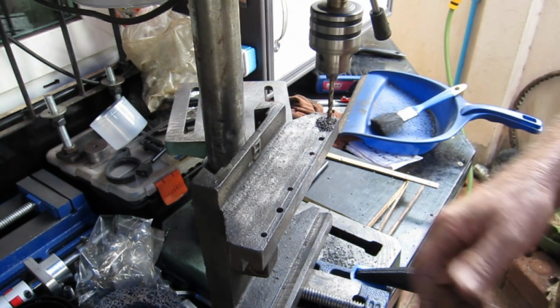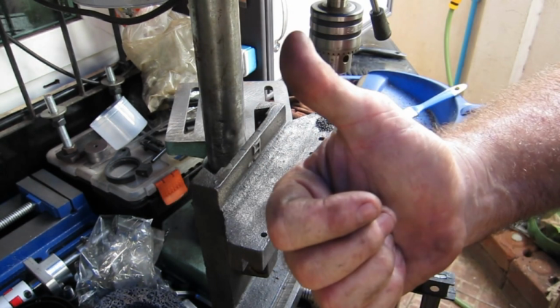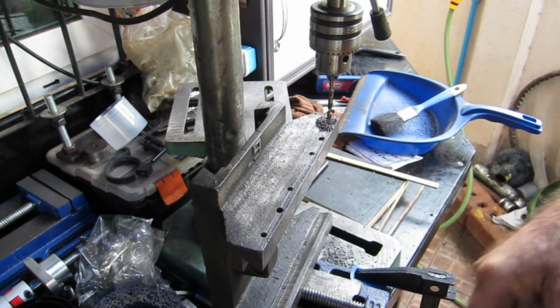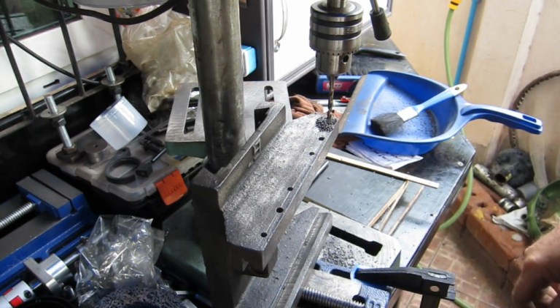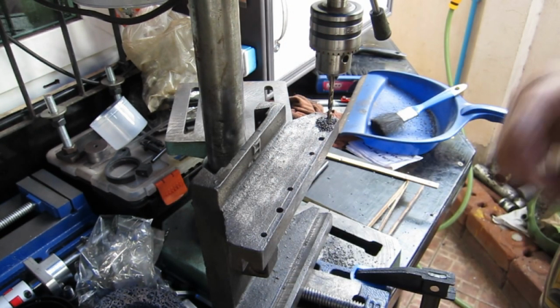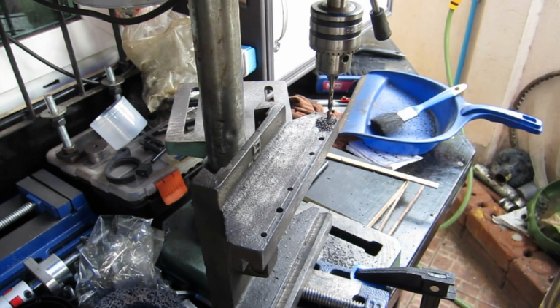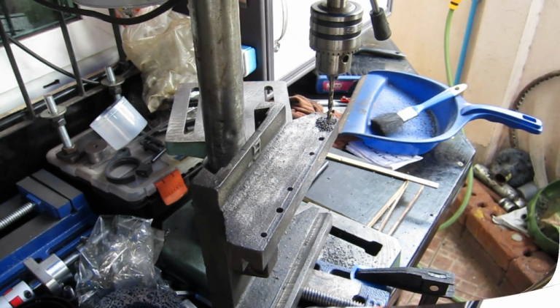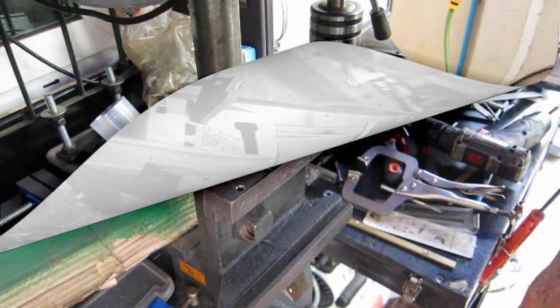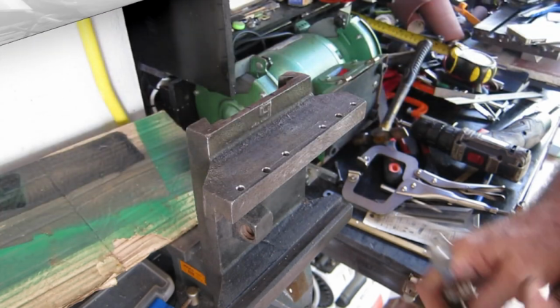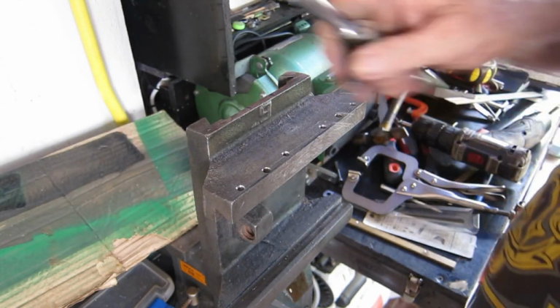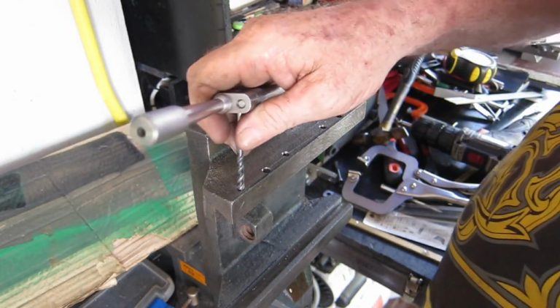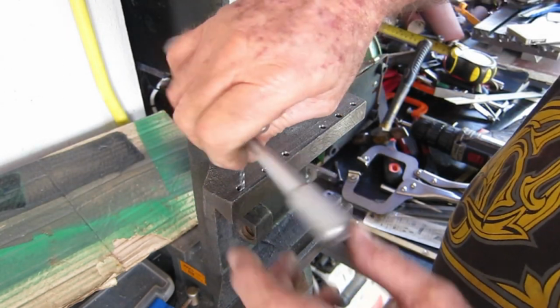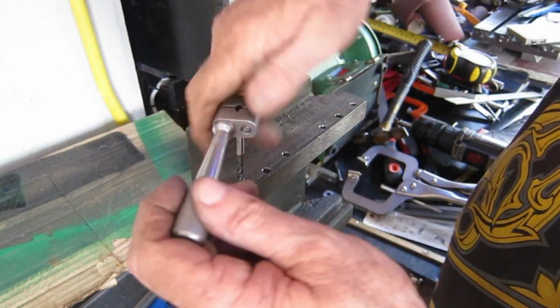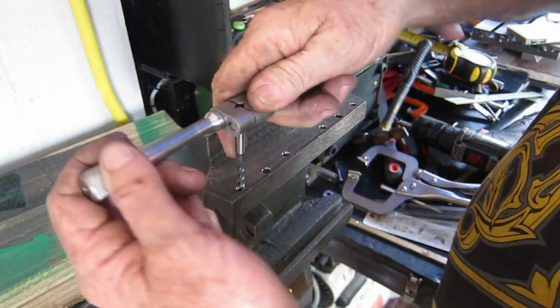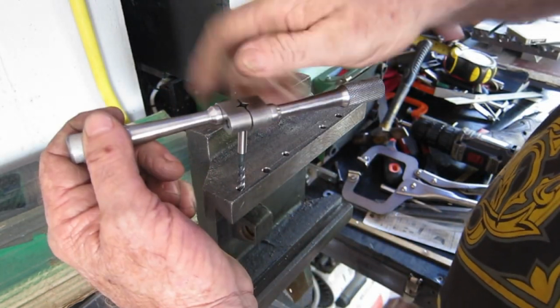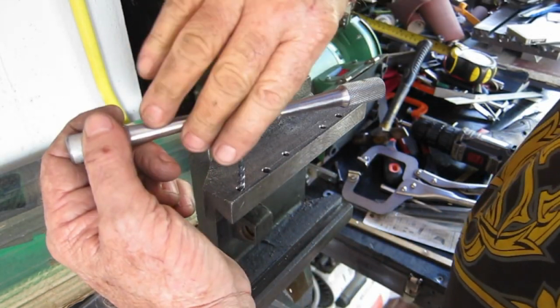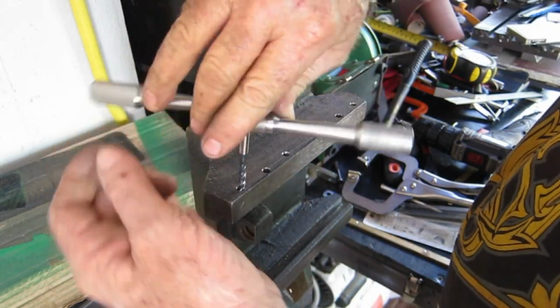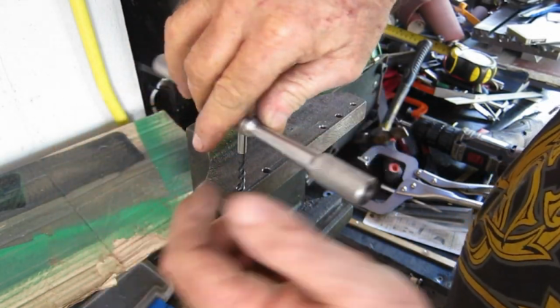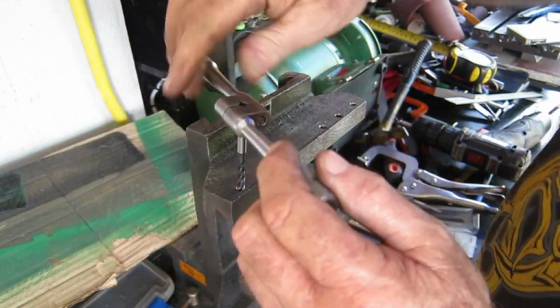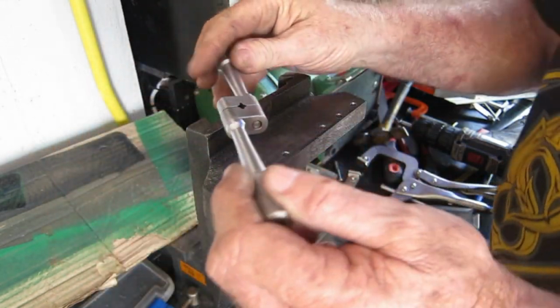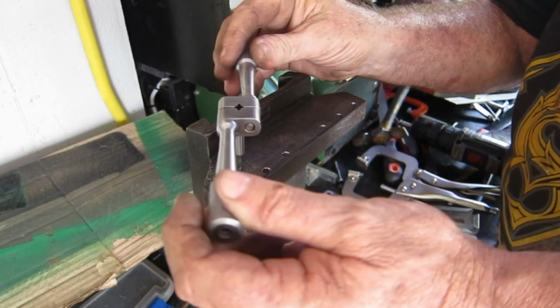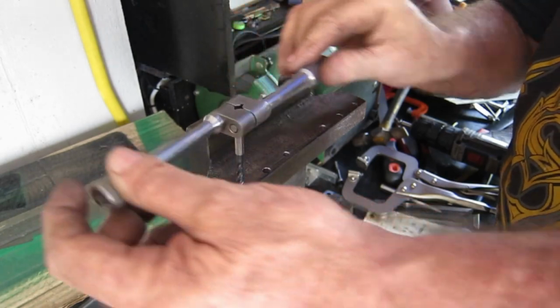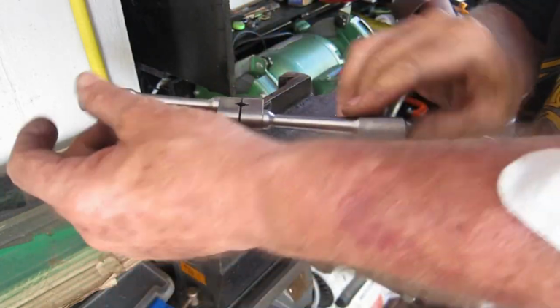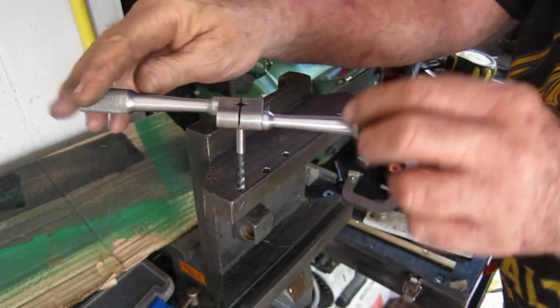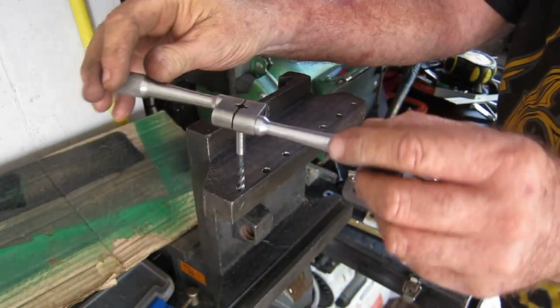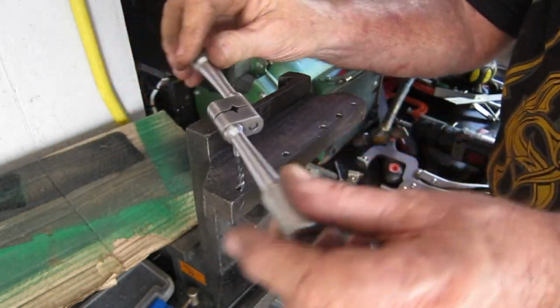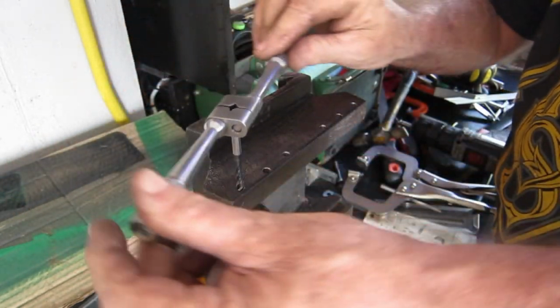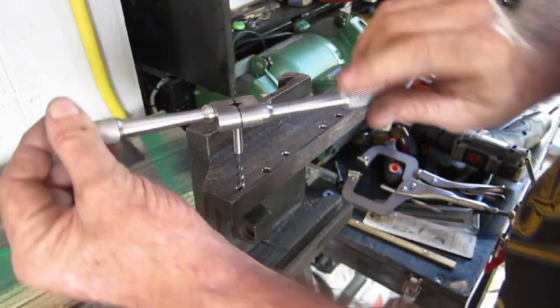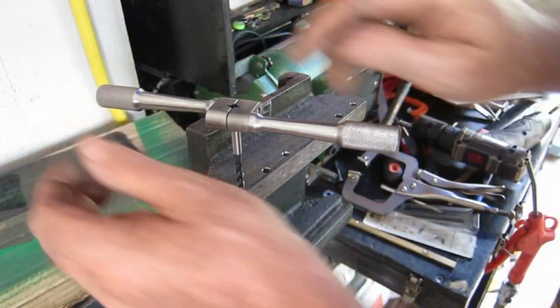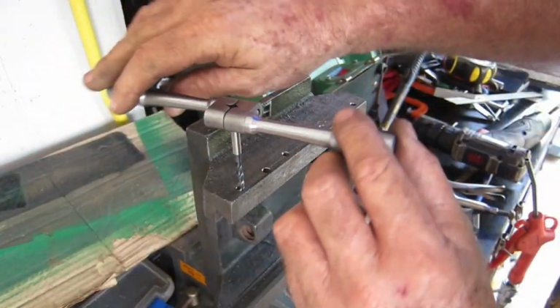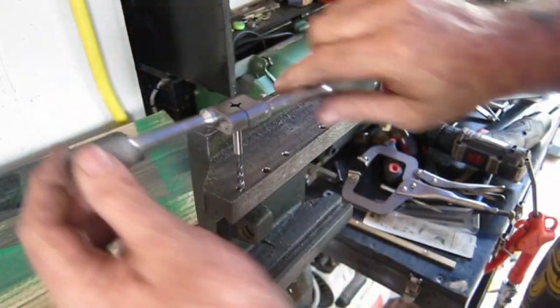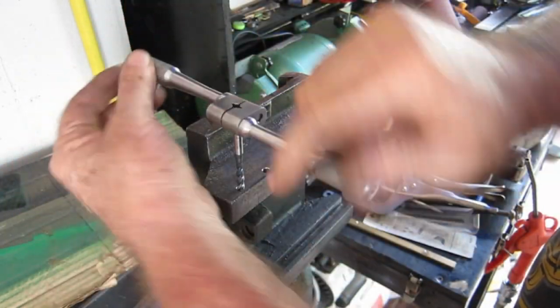That's that done. I'm not going to try power tapping these - it's a different situation, I don't want to break this little M5 tap - it's the only decent one I've got, so it's all by hand.